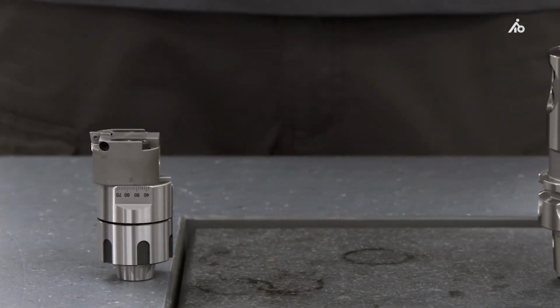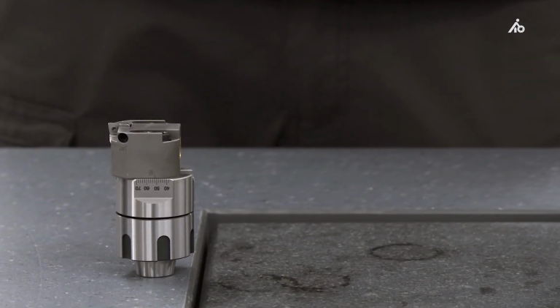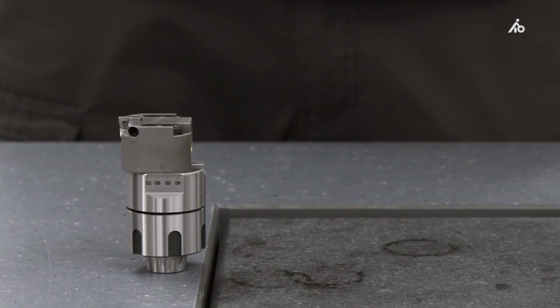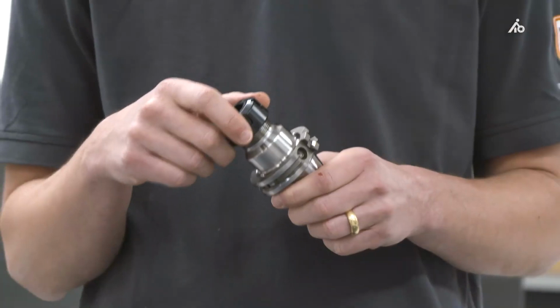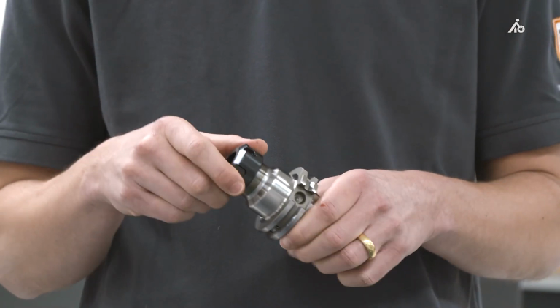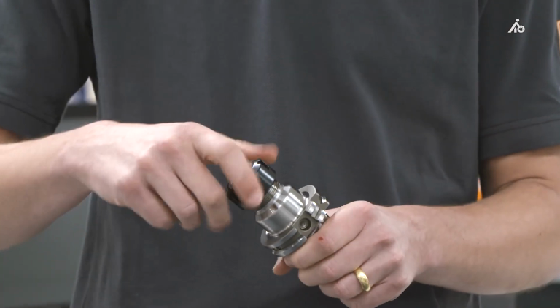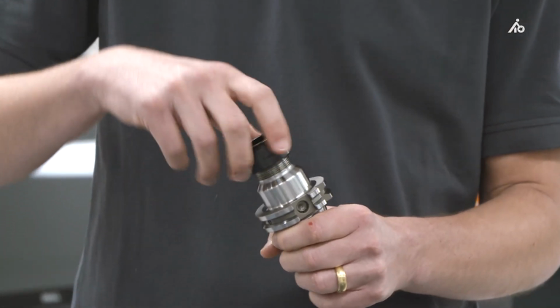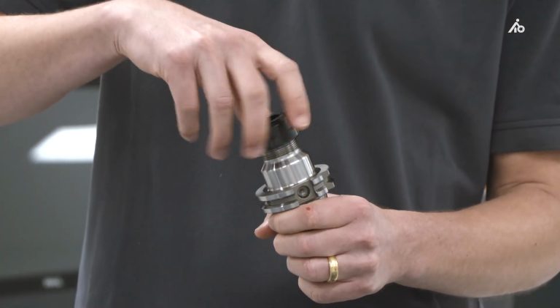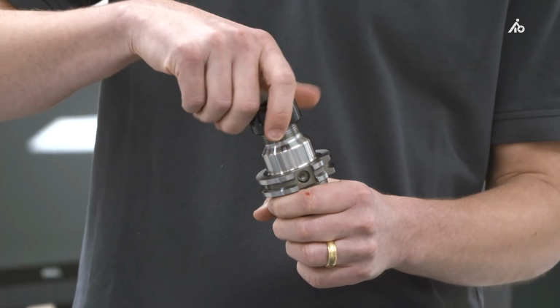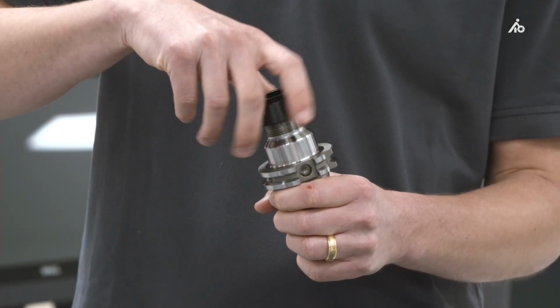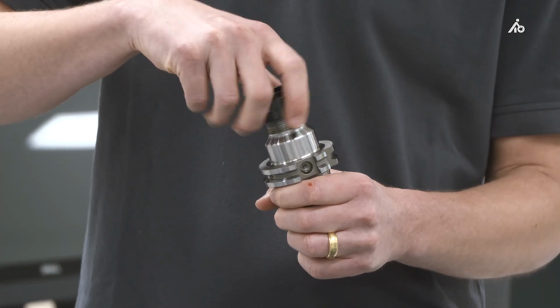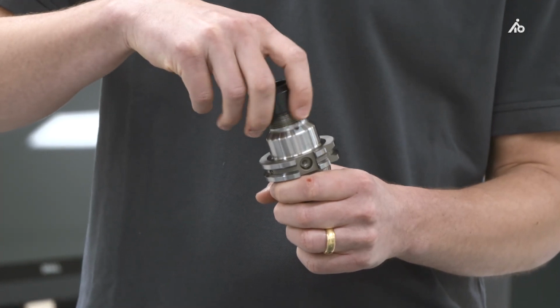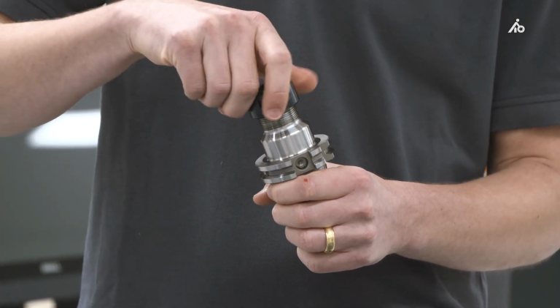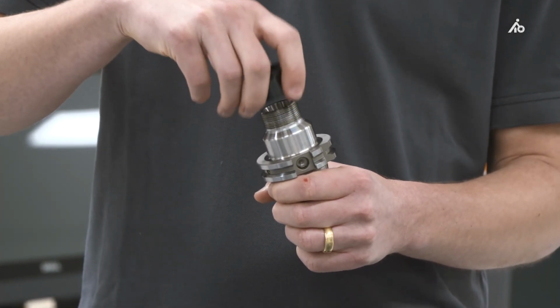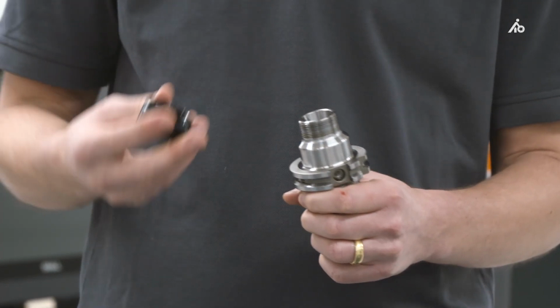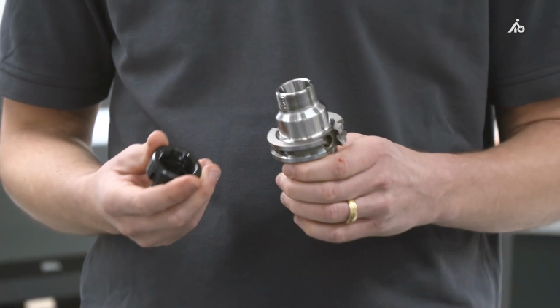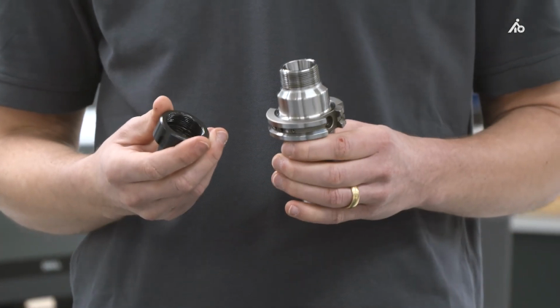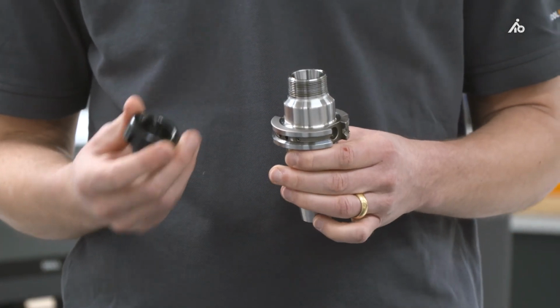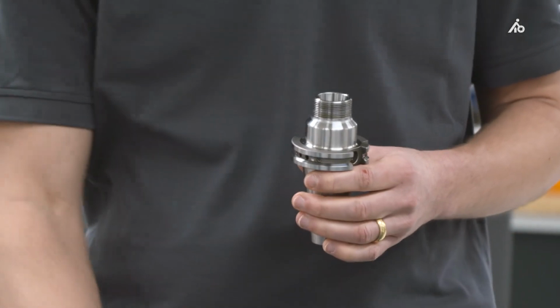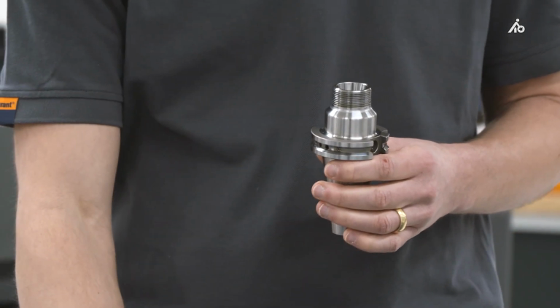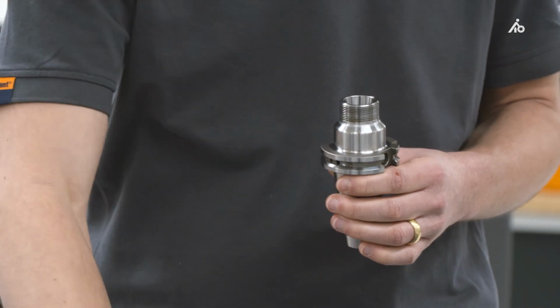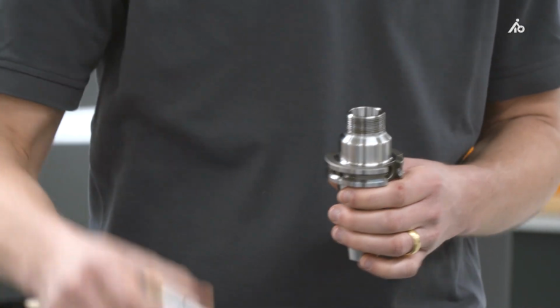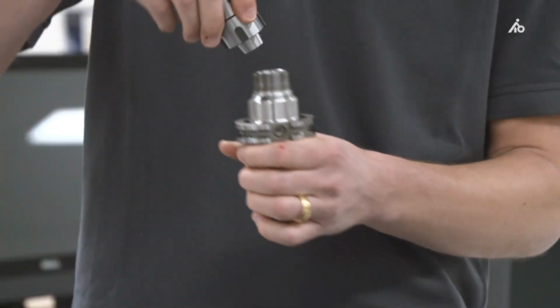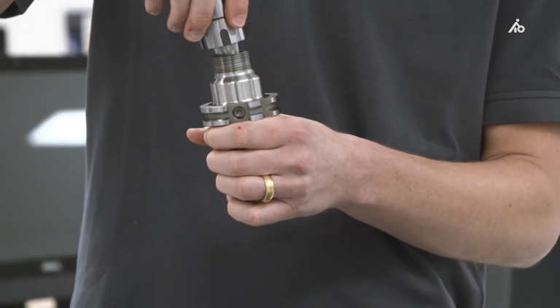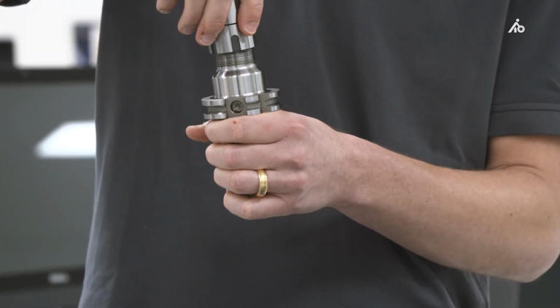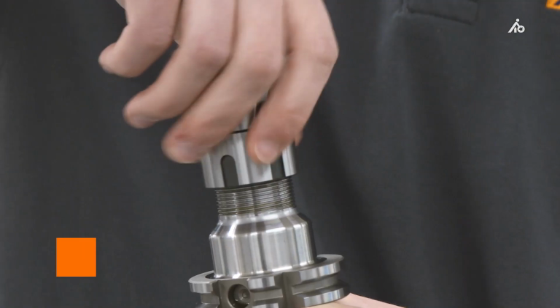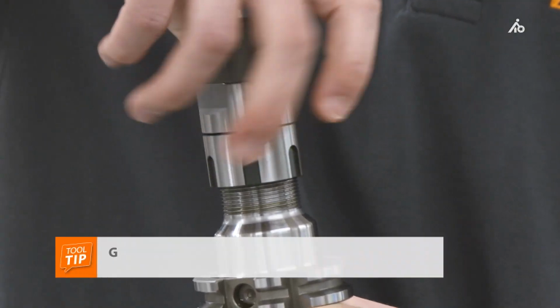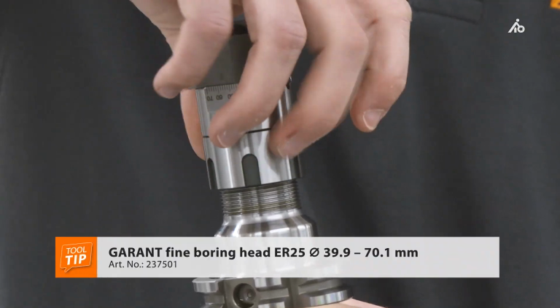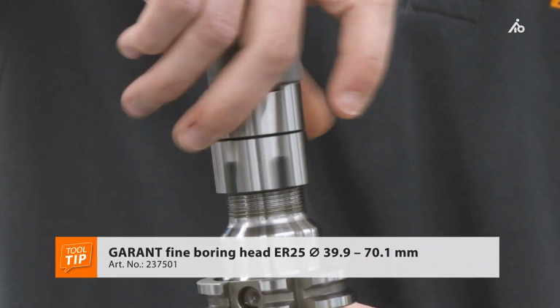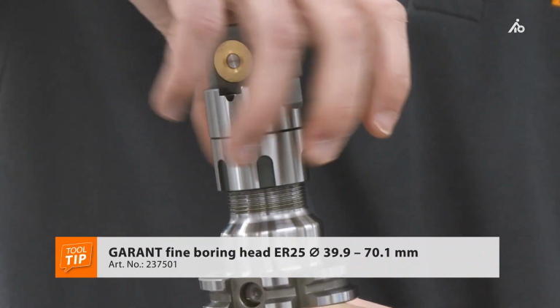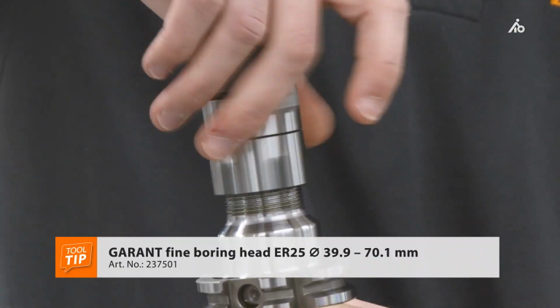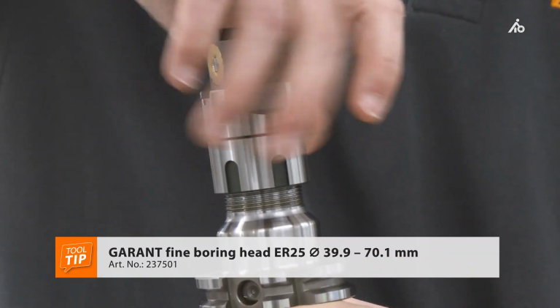As a second option, there are fine boring heads that can be screwed onto existing ER collet chucks. Simply remove the nut from the existing collet chuck, put on the fine boring head and screw it on.